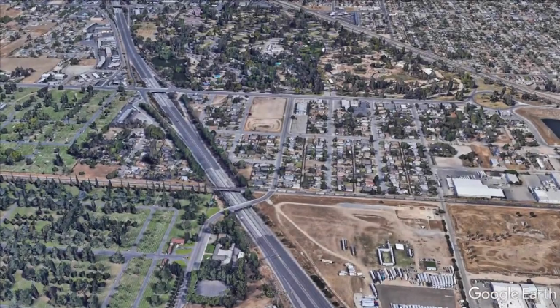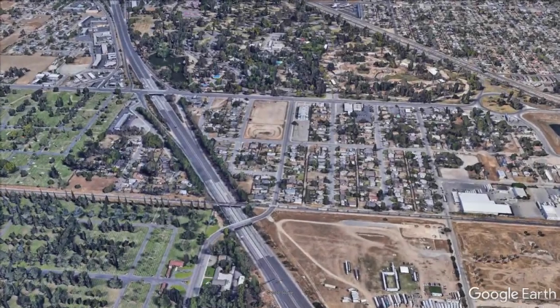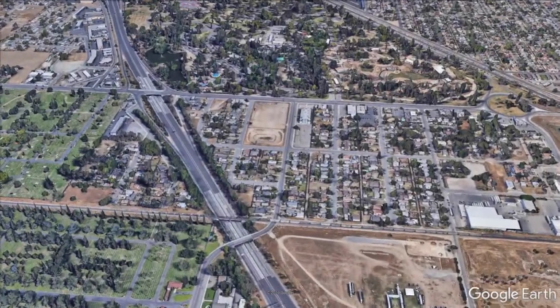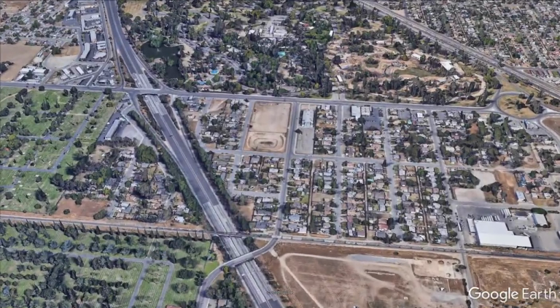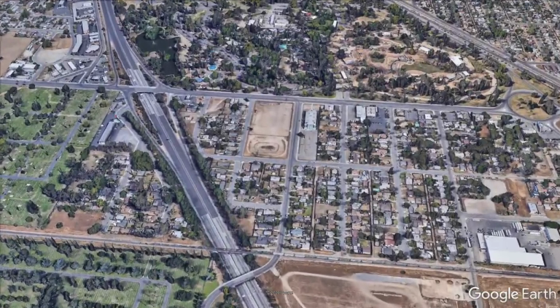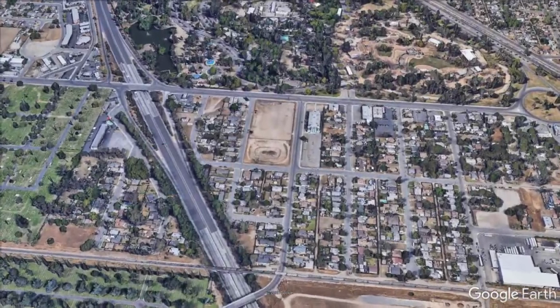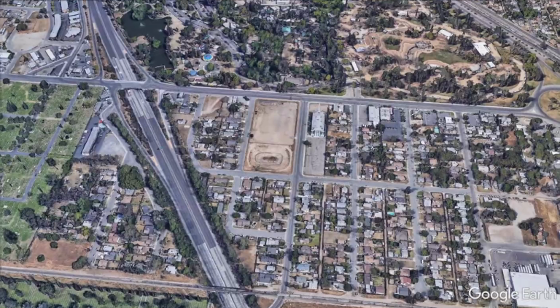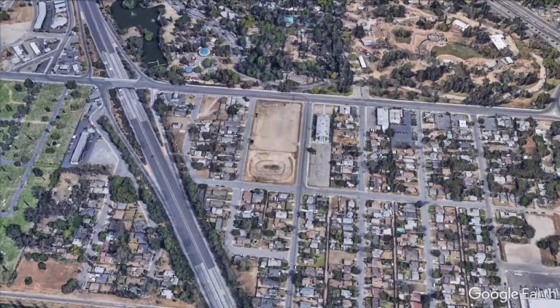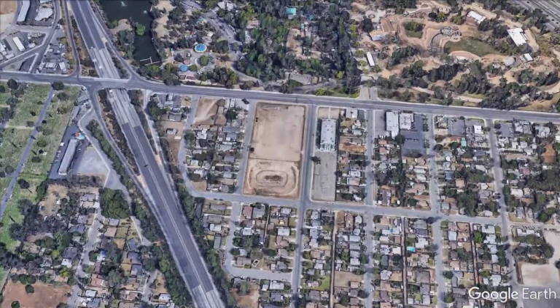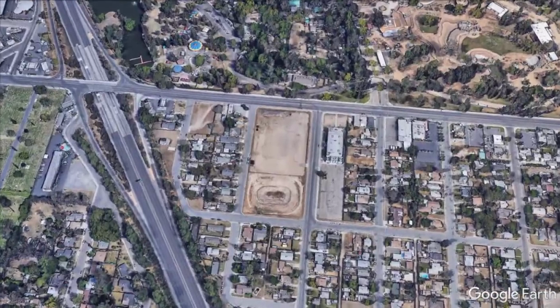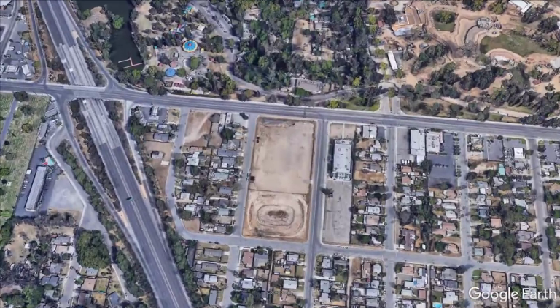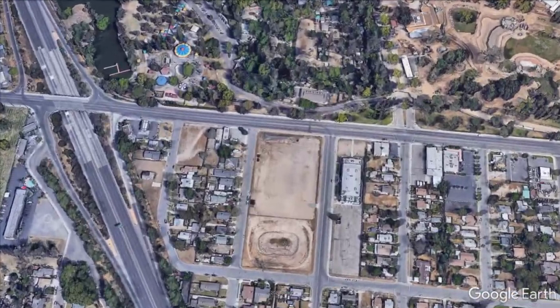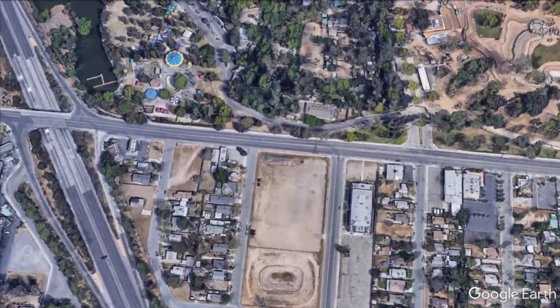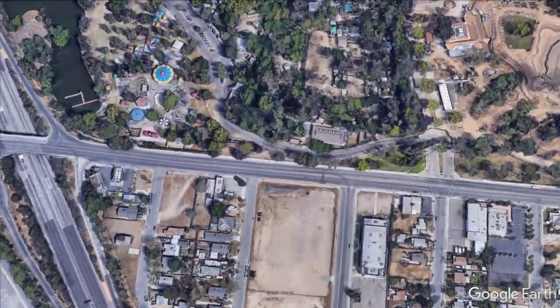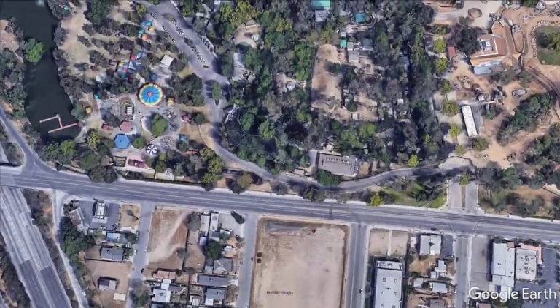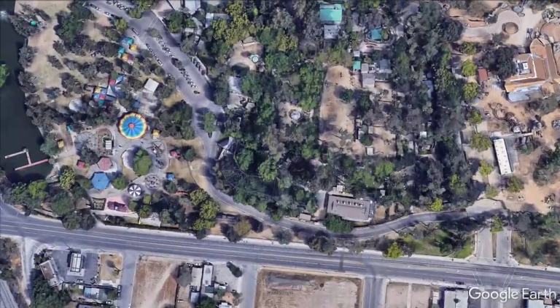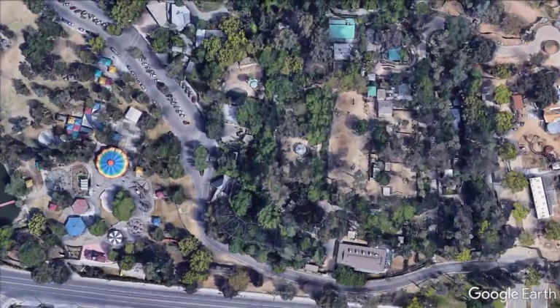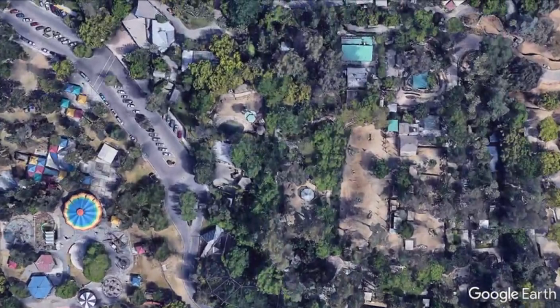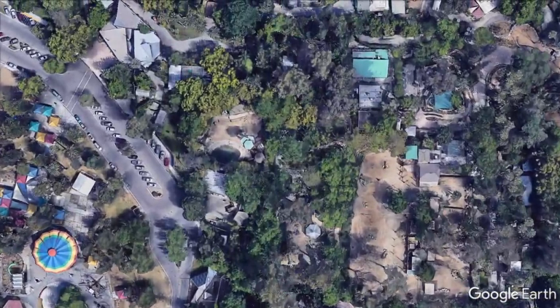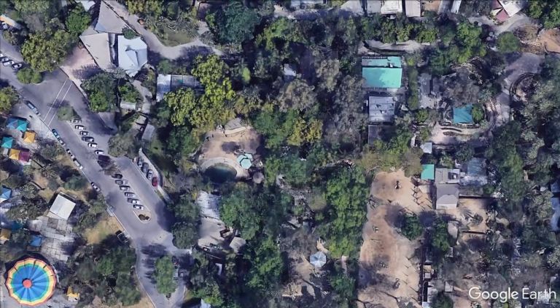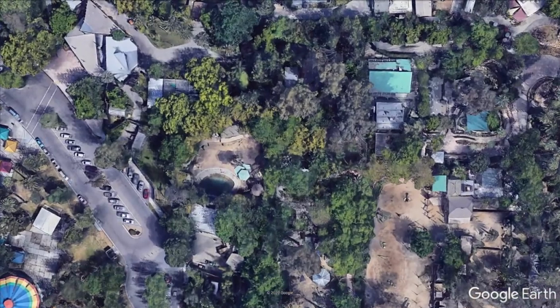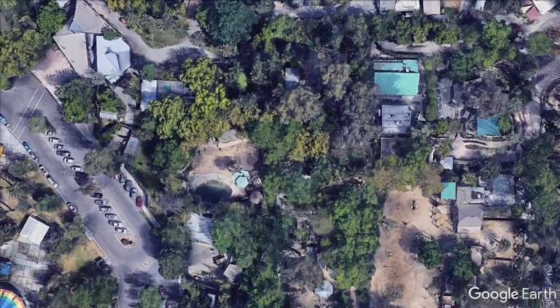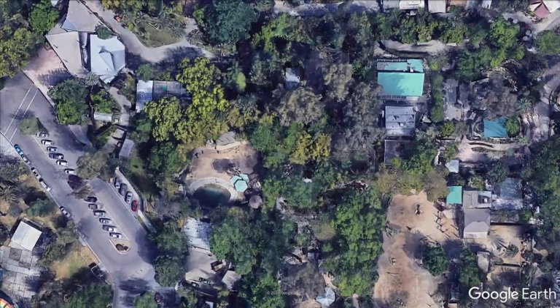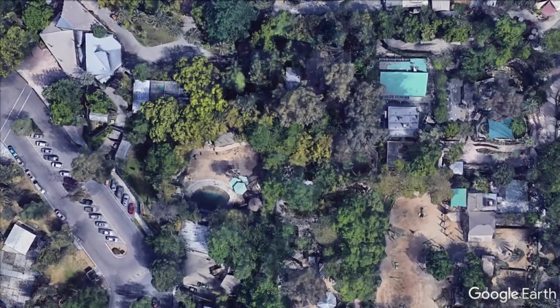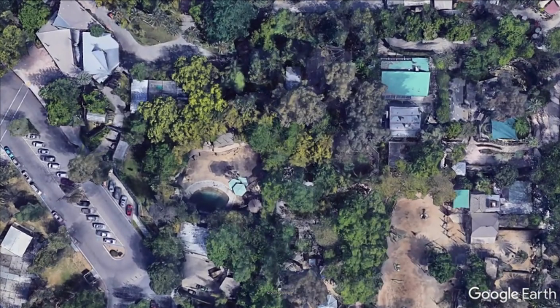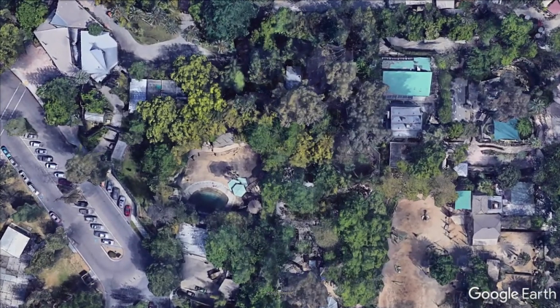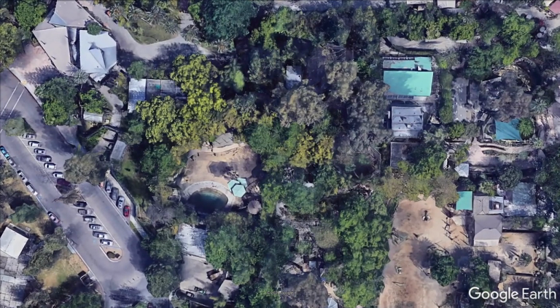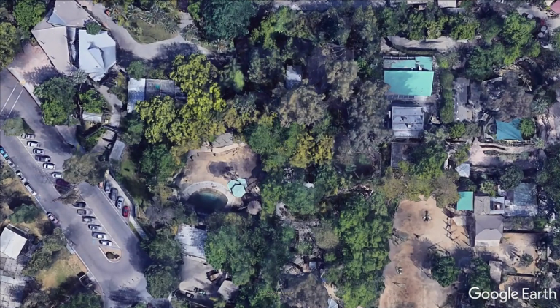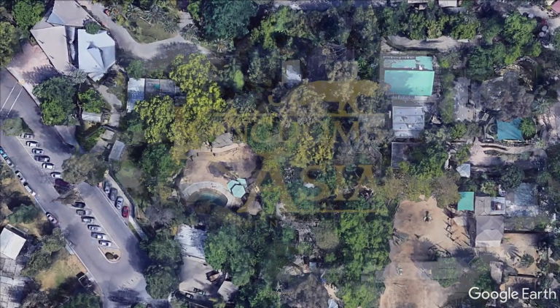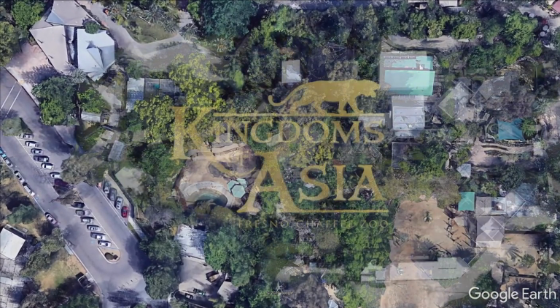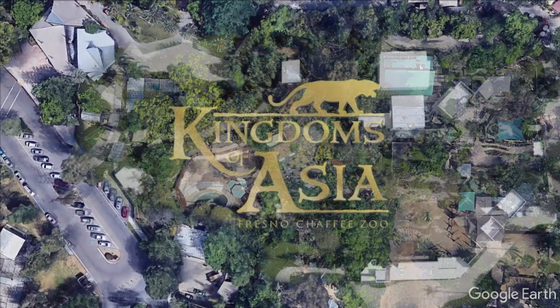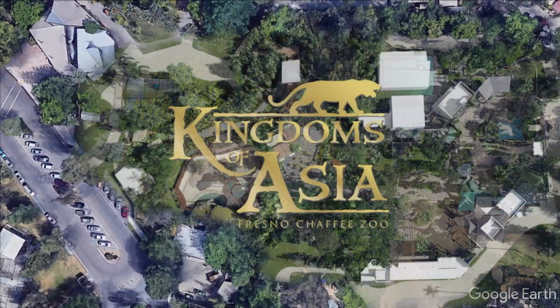In a landmark project, made possible thanks to Measure Z, Fresno Chaffee Zoo is transforming a central part of the zoo into a new and immersive experience that takes guests on a journey to Southeast Asia.